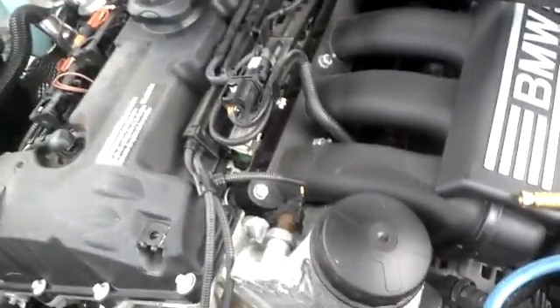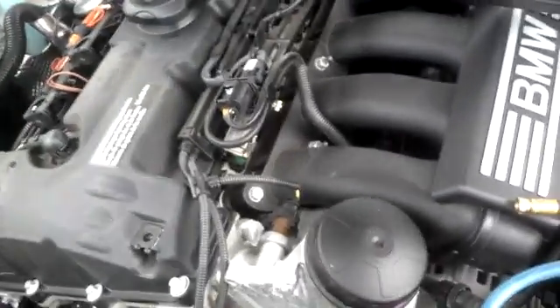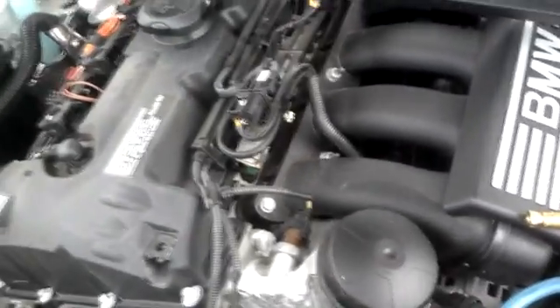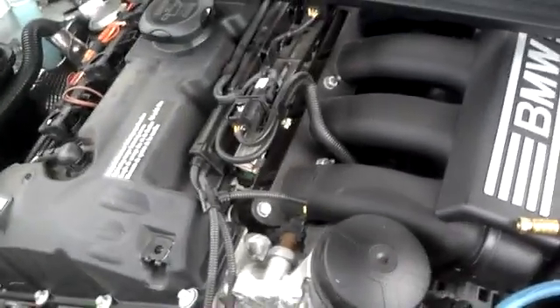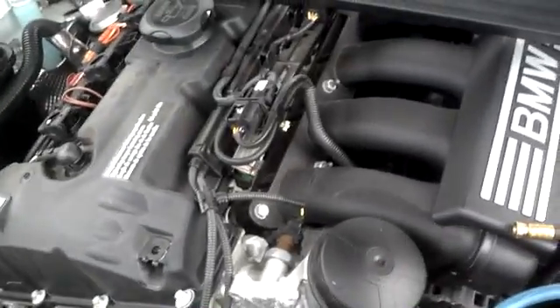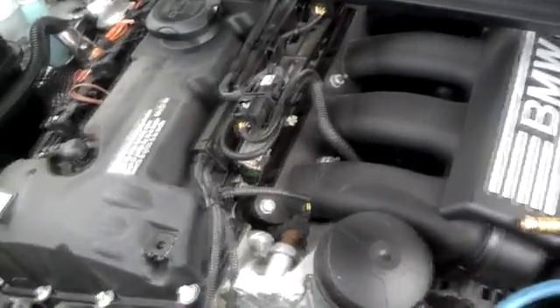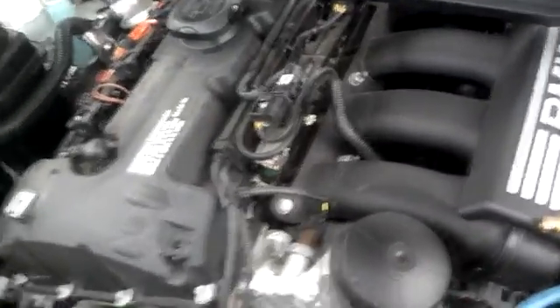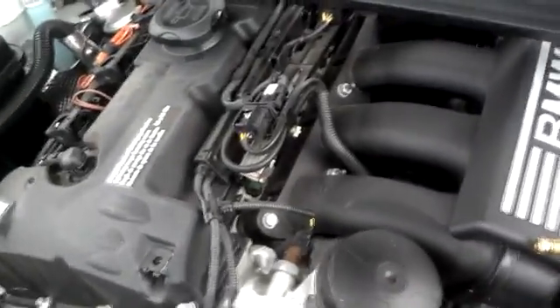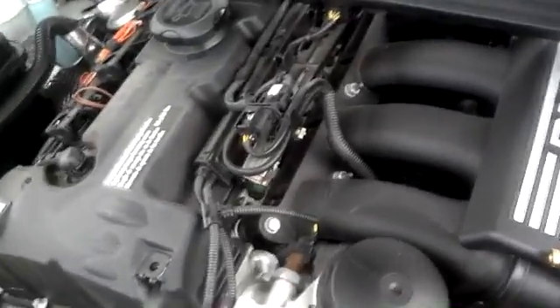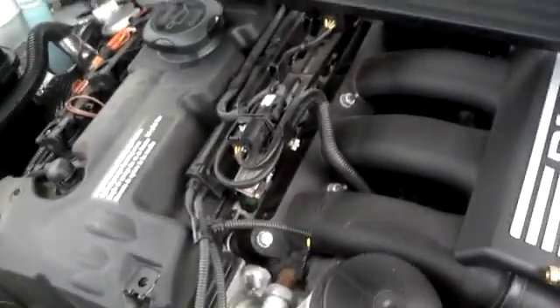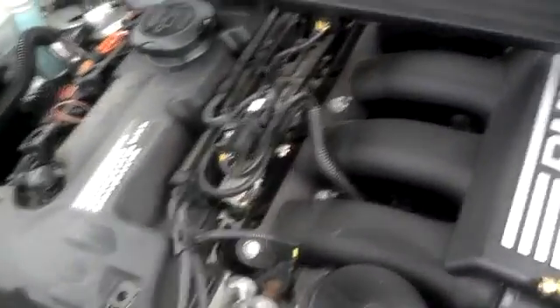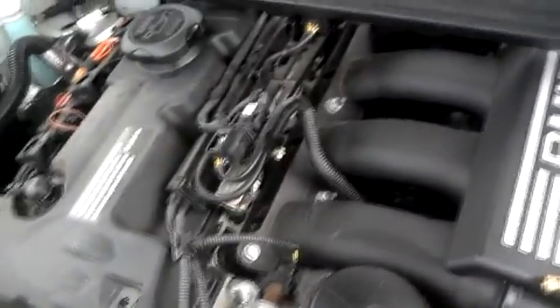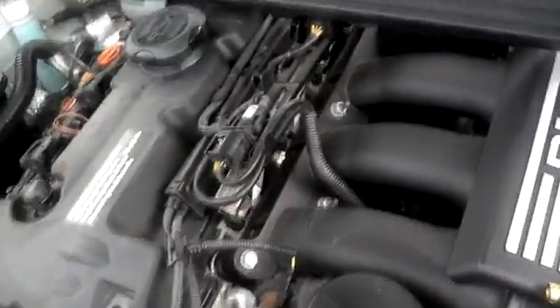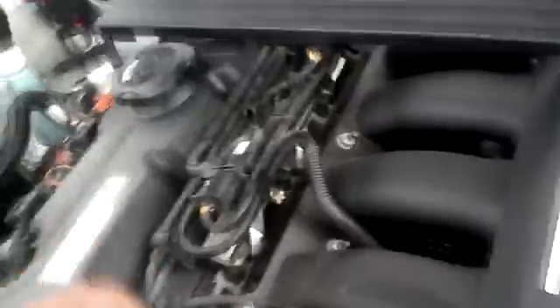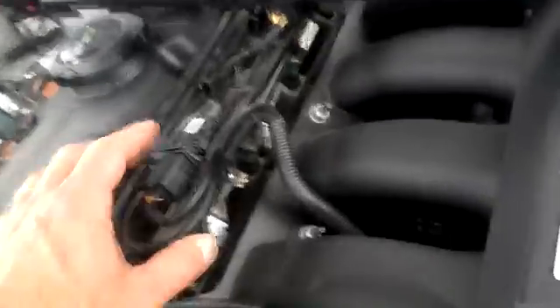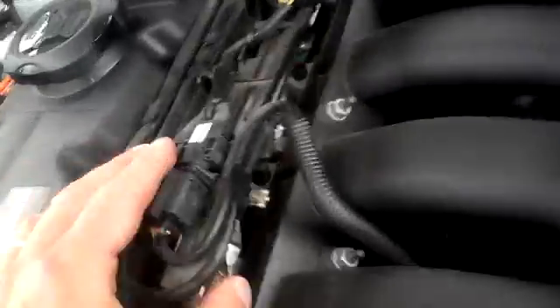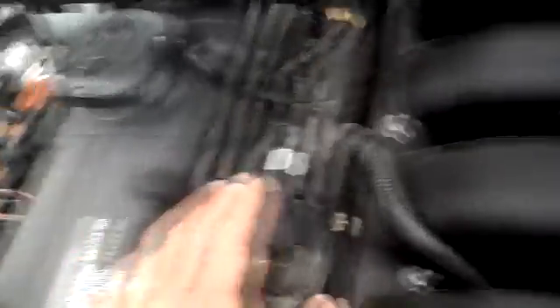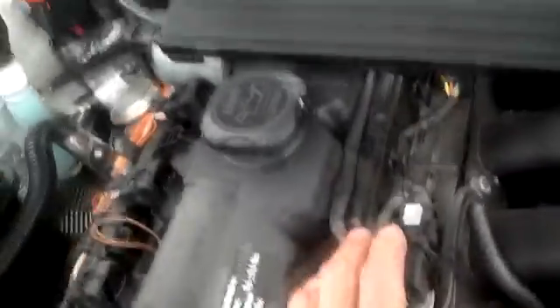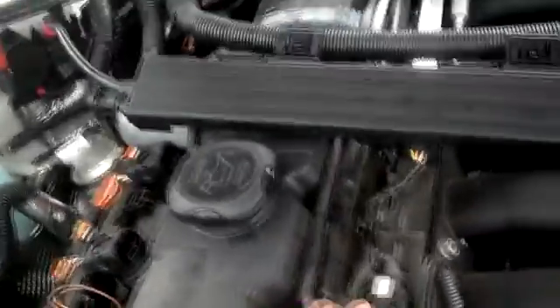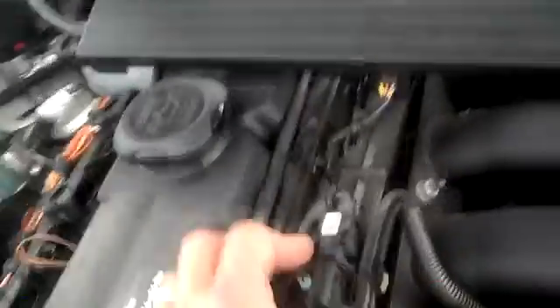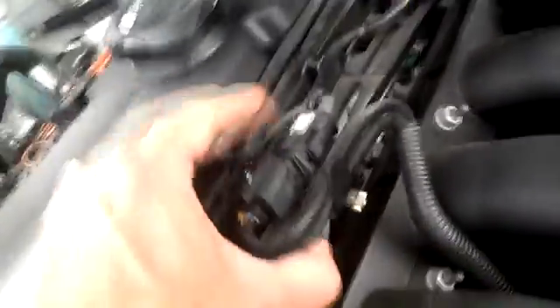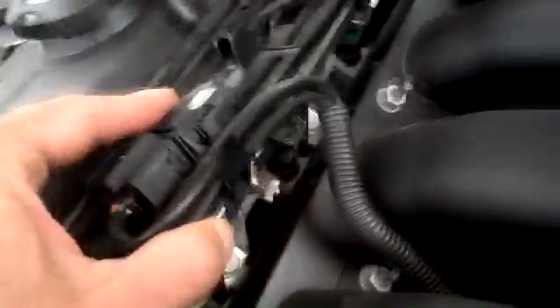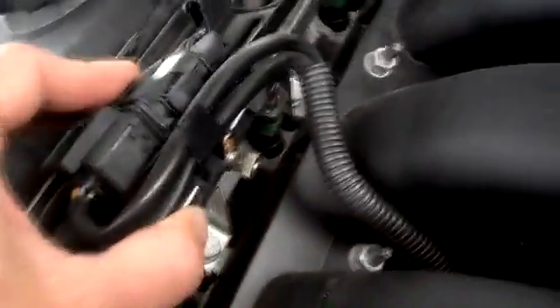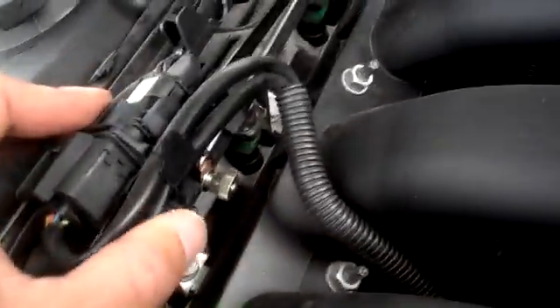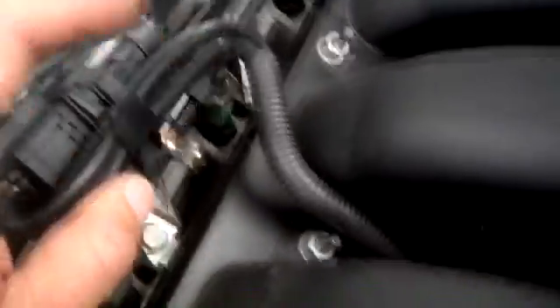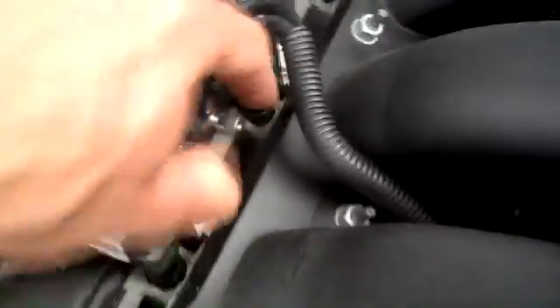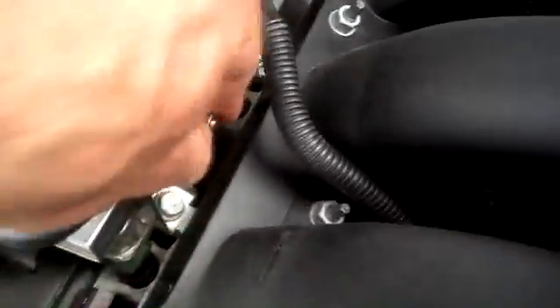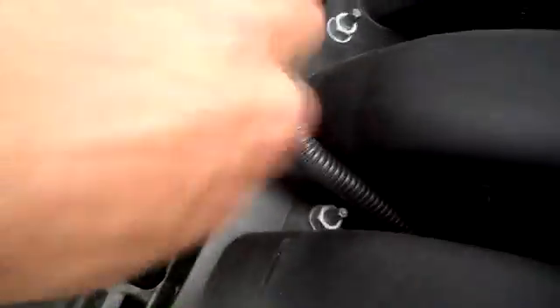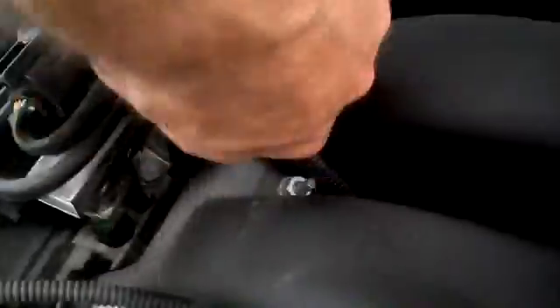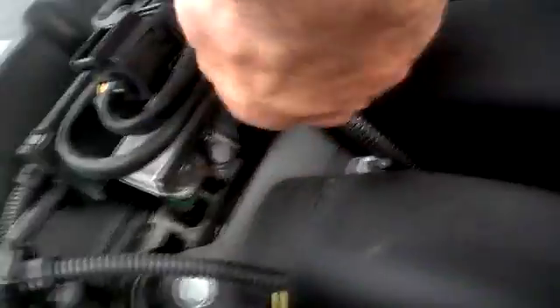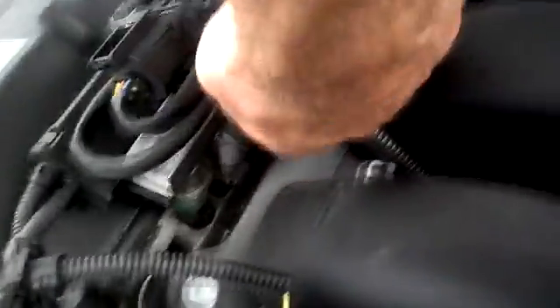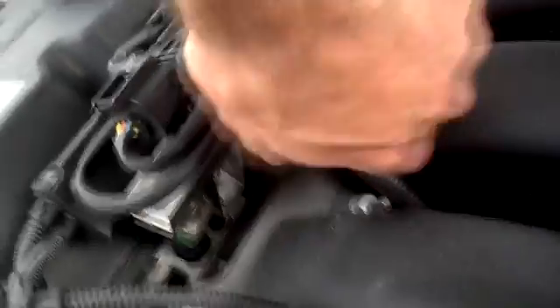Checking fuel pressure on a BMW with an N51 engine. I have the covers off. You have a Schrader valve right here — just take this cap off.